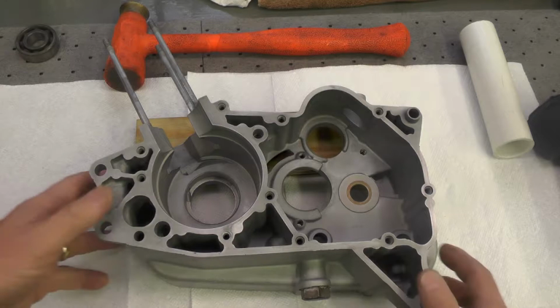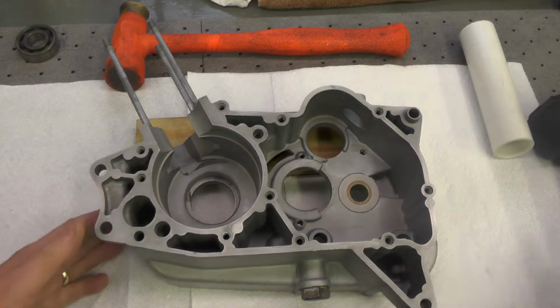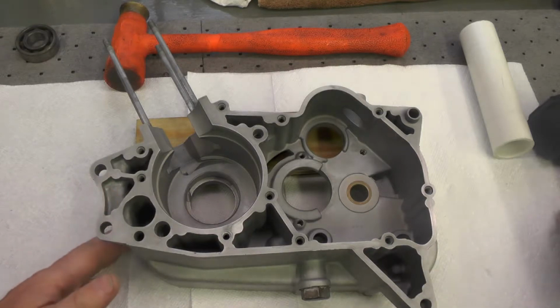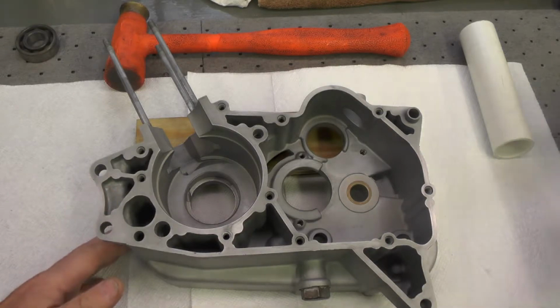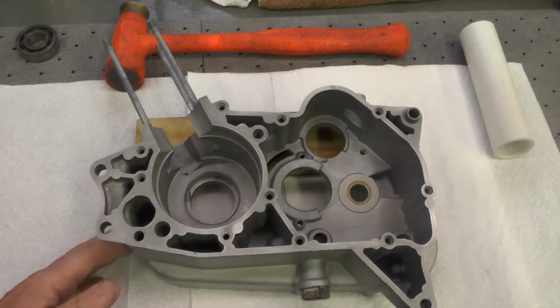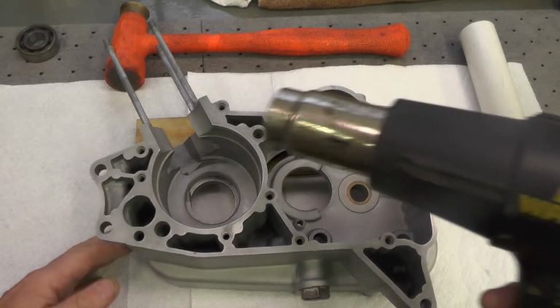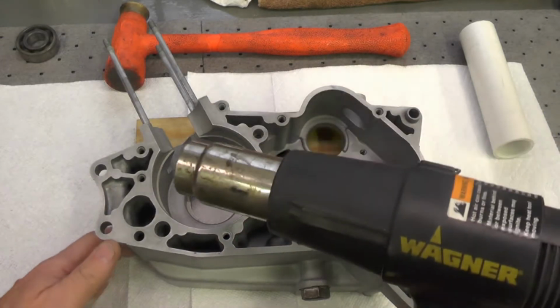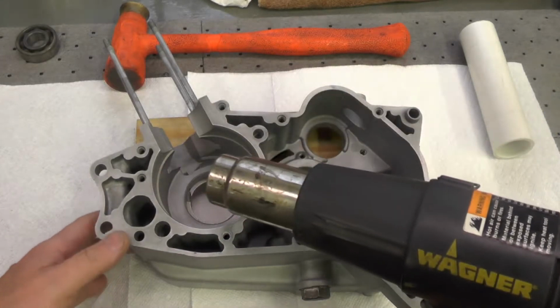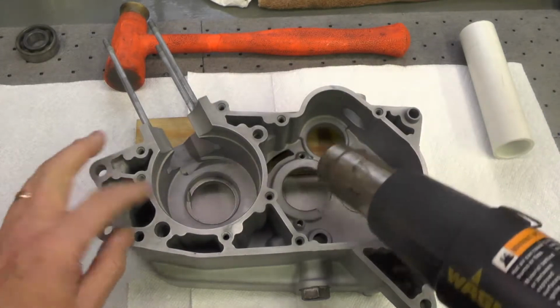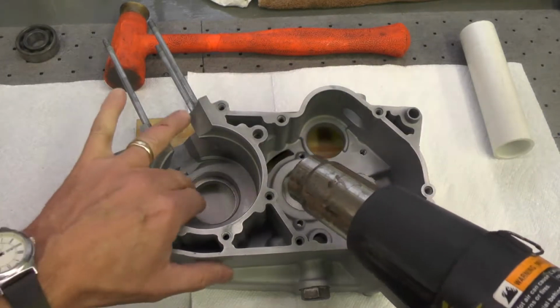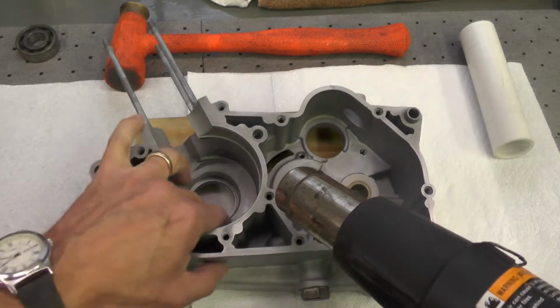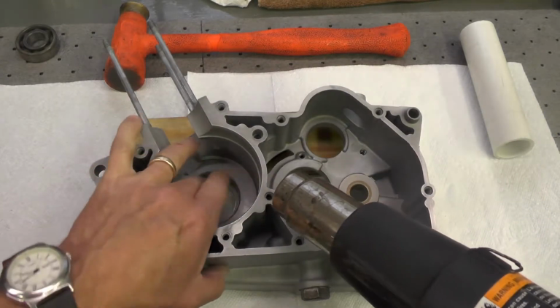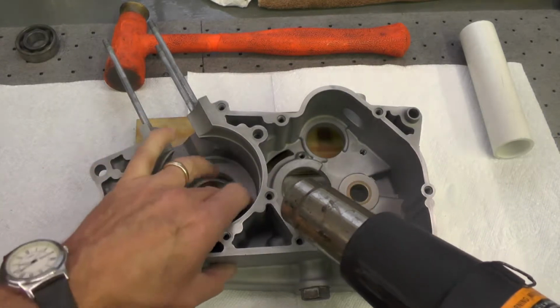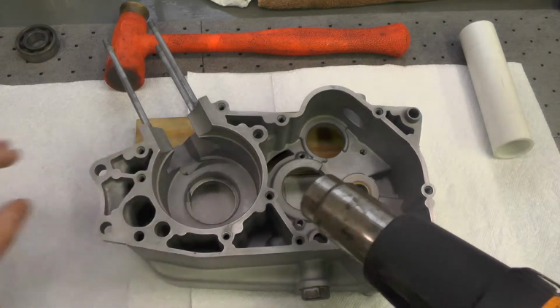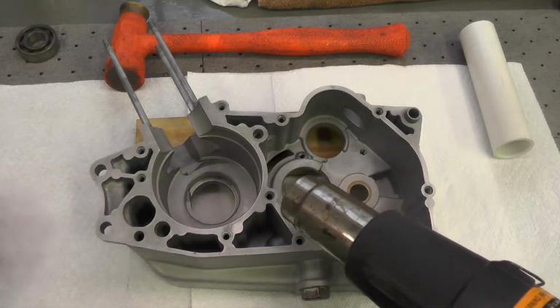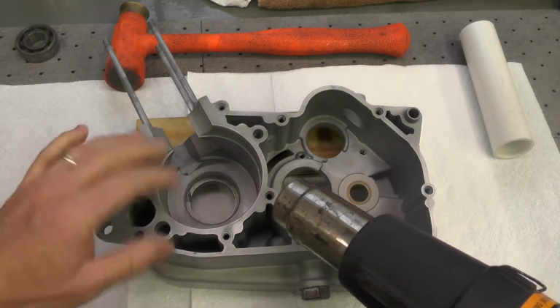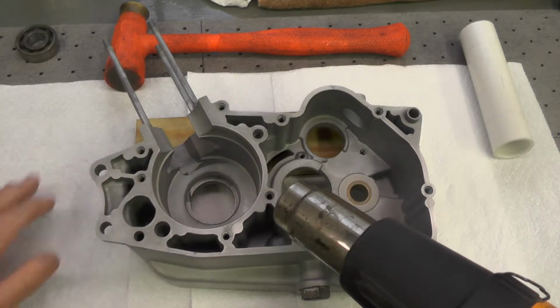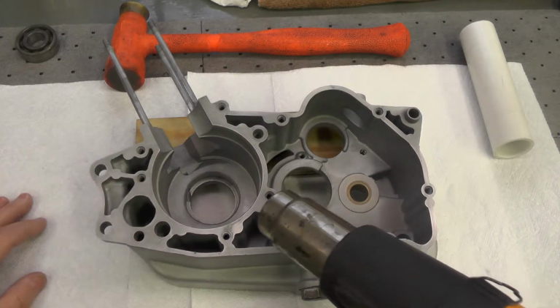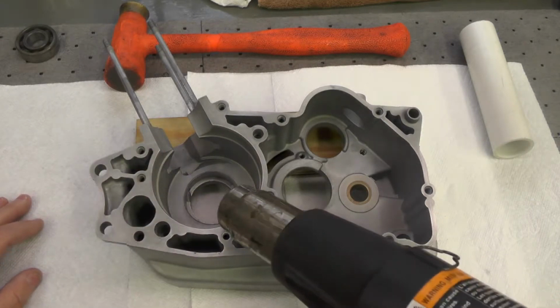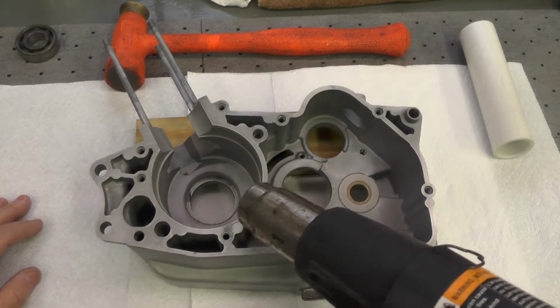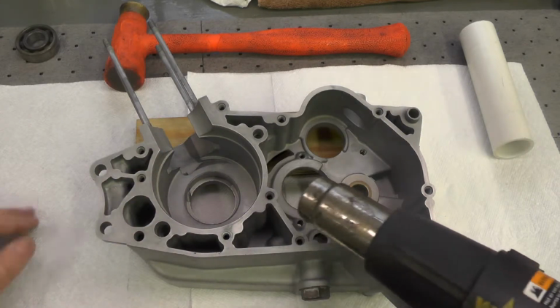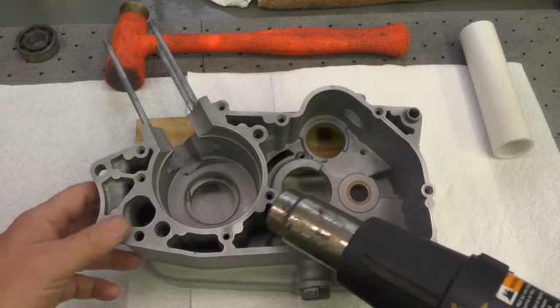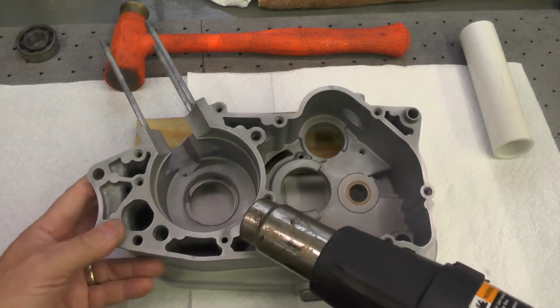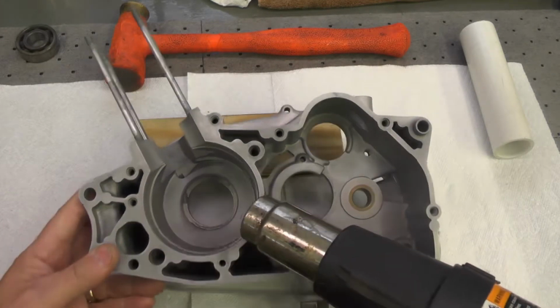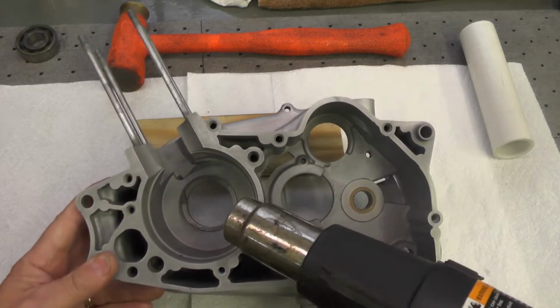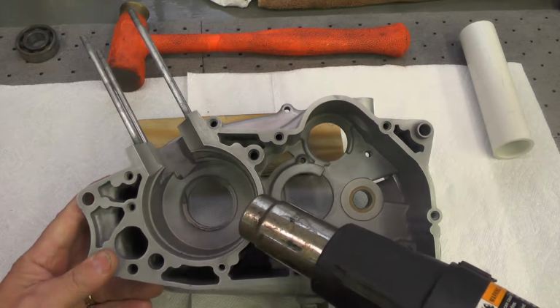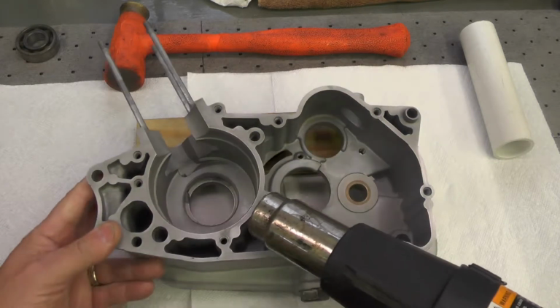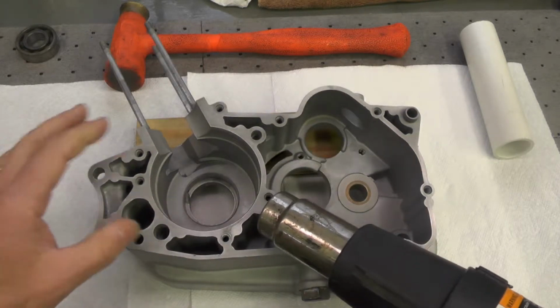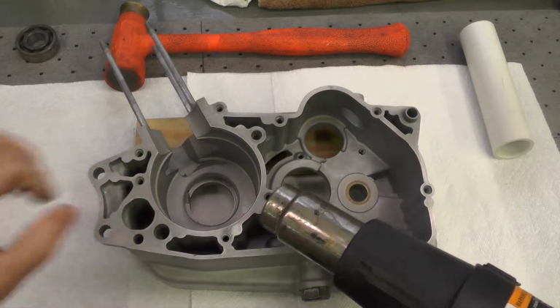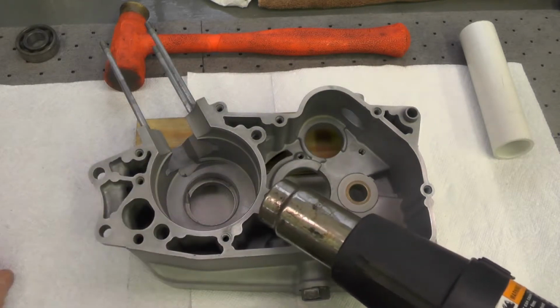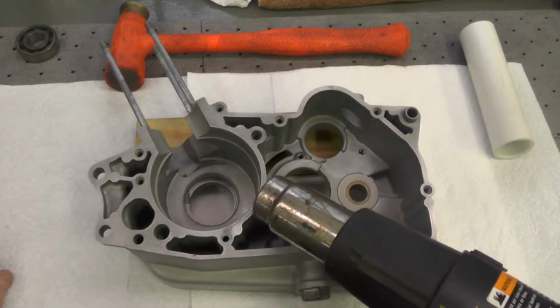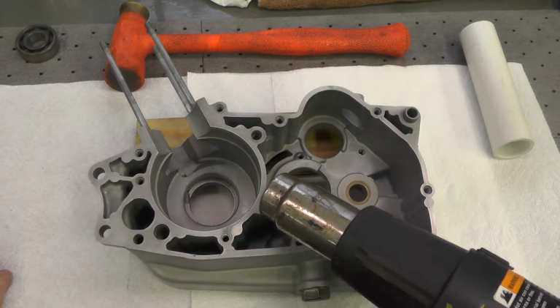So I'm going to go ahead and take my hot air gun, and I'm going to heat this boss. I'm not going to show that entire process, but I will cut back to this after I have the boss heated and I'm getting ready to drop the bearing into place.